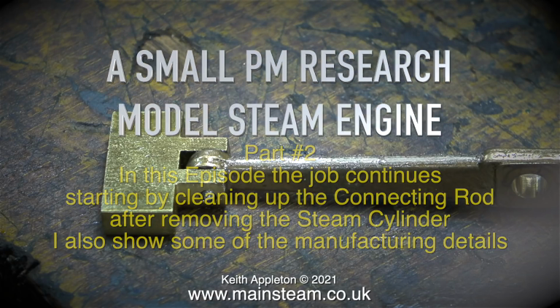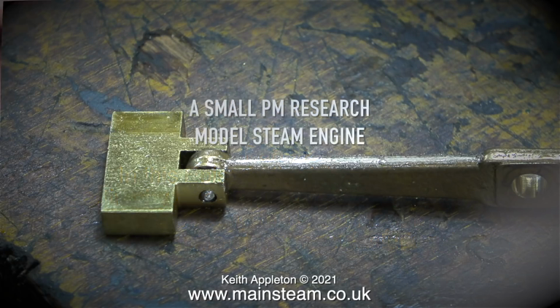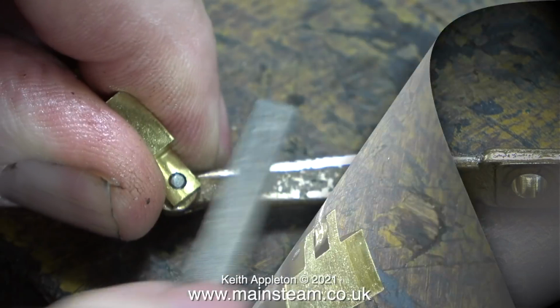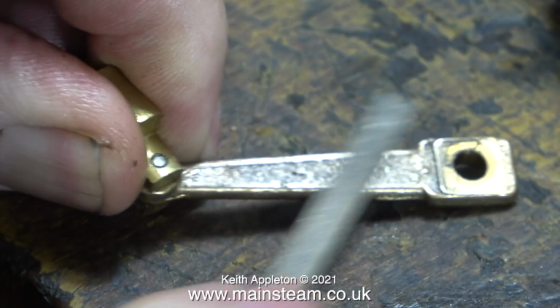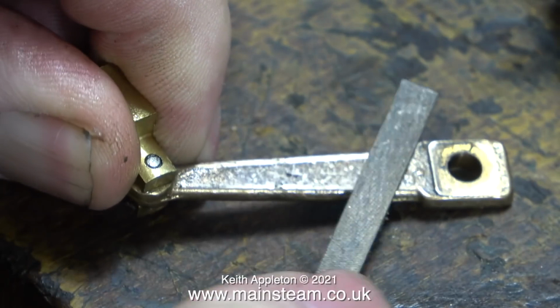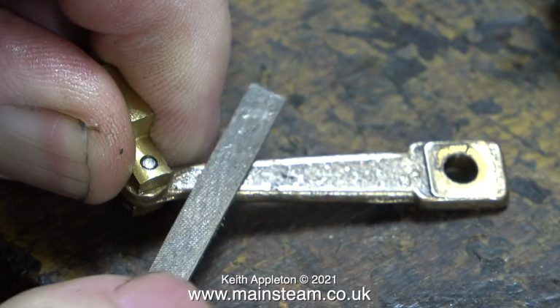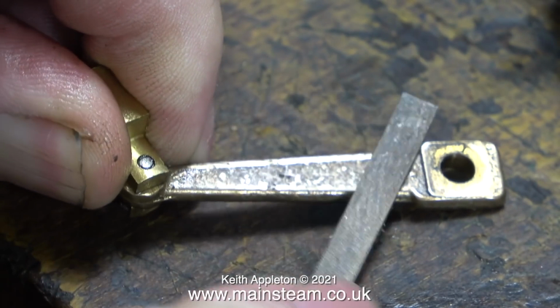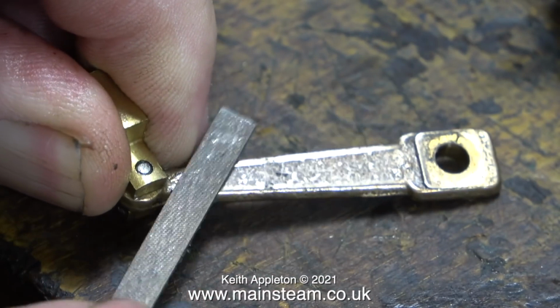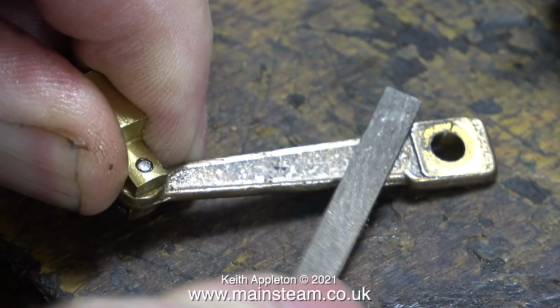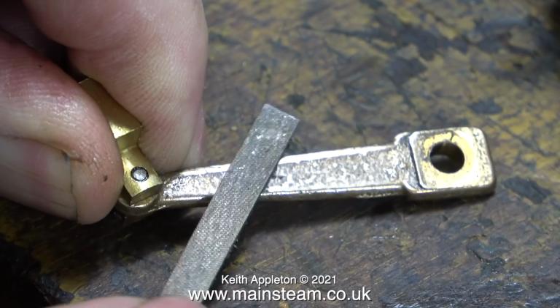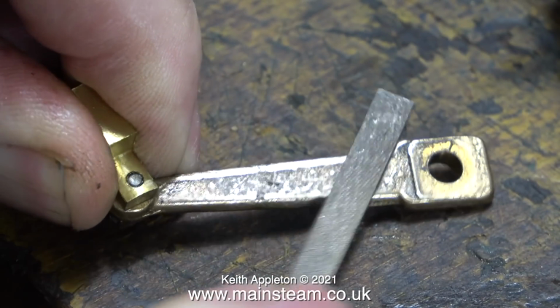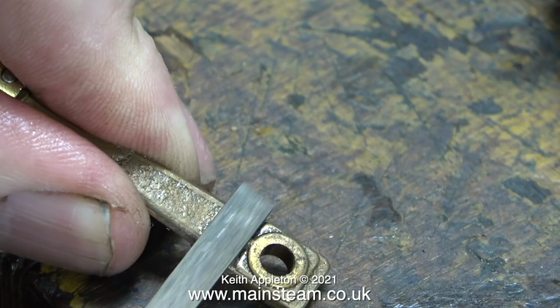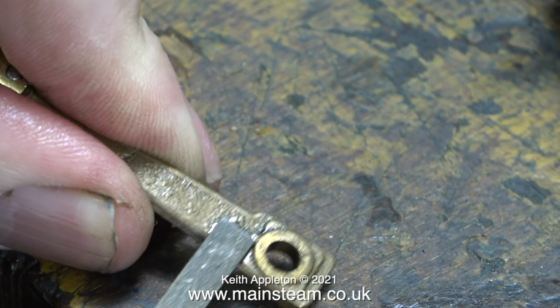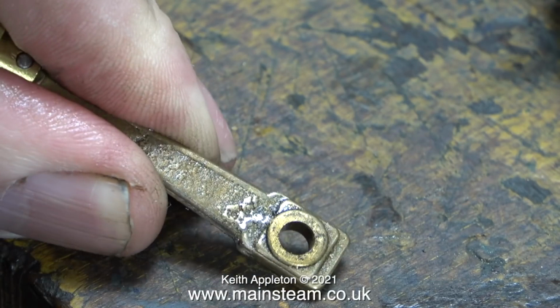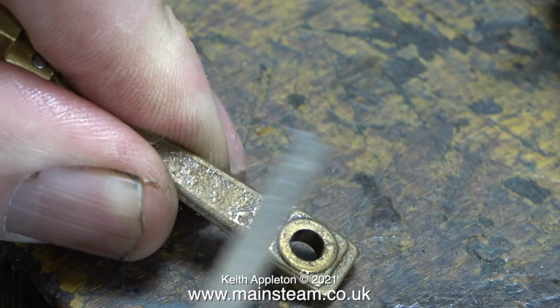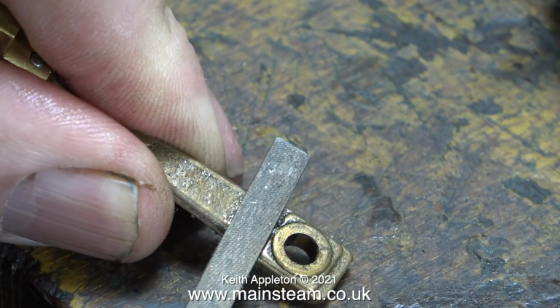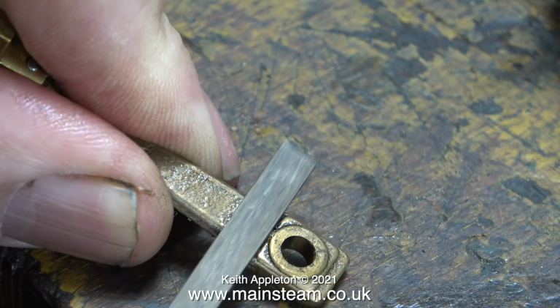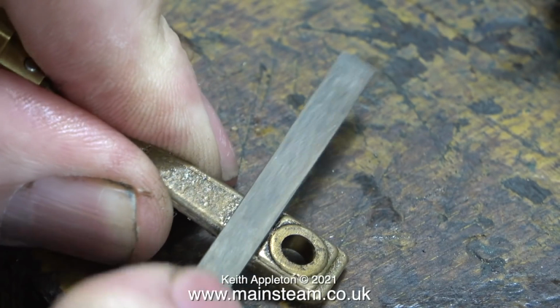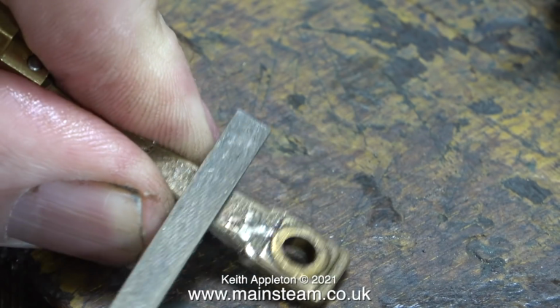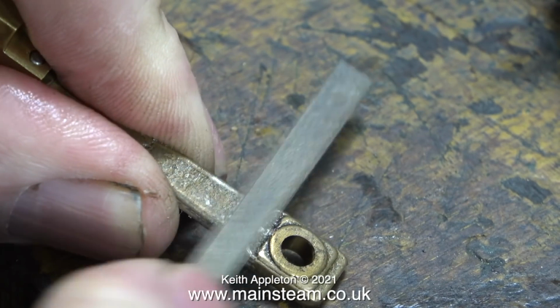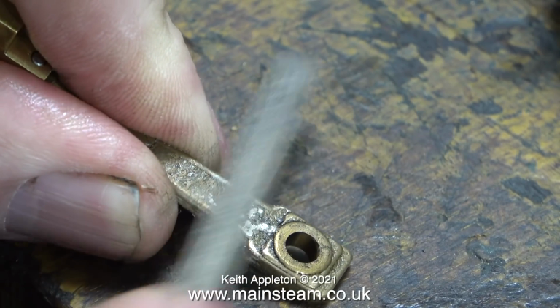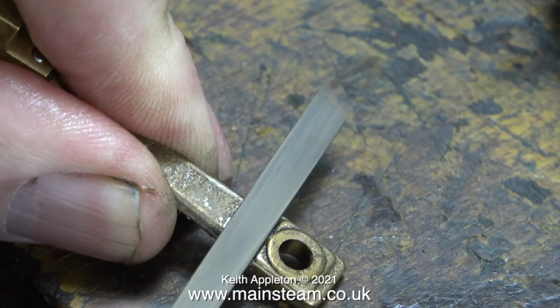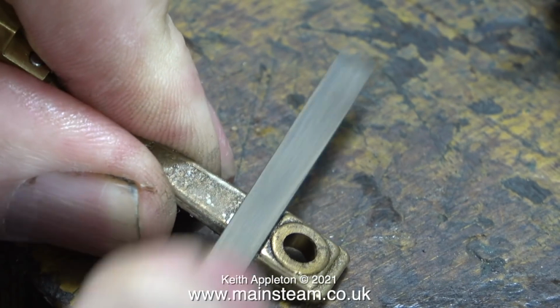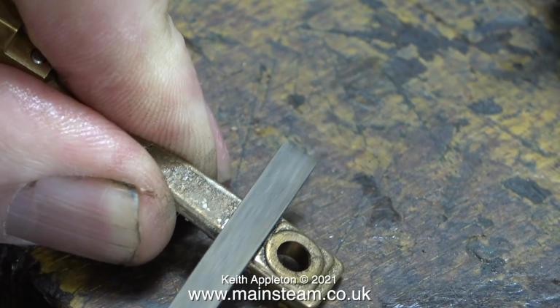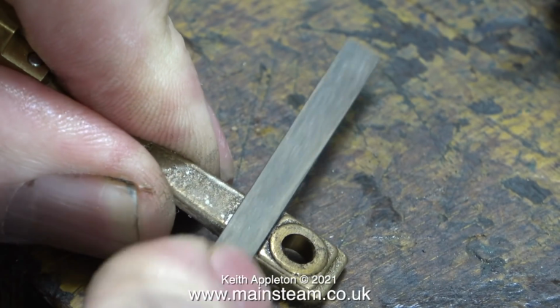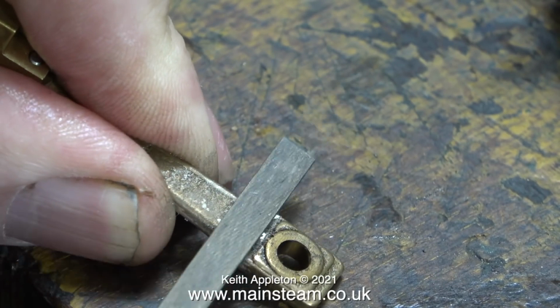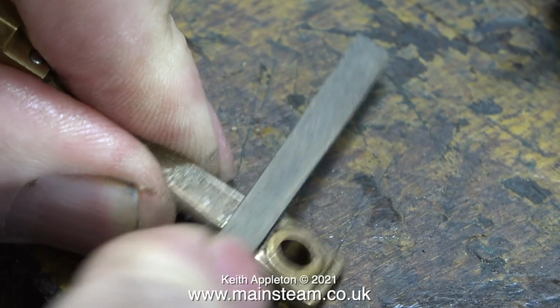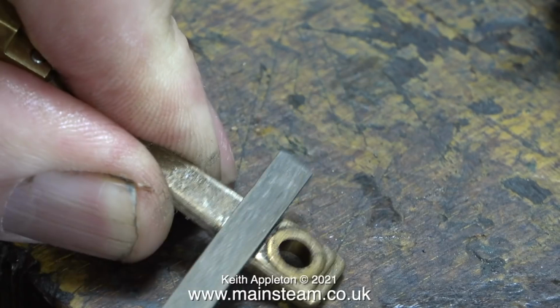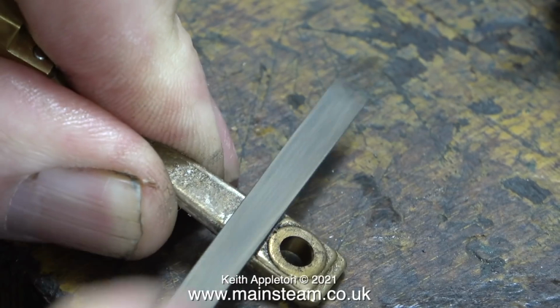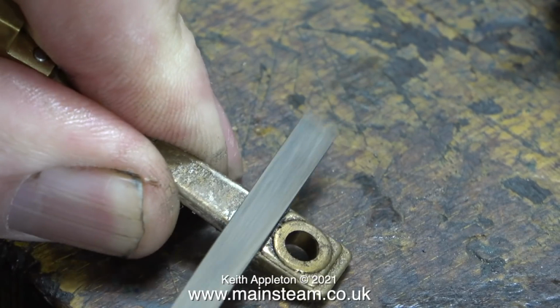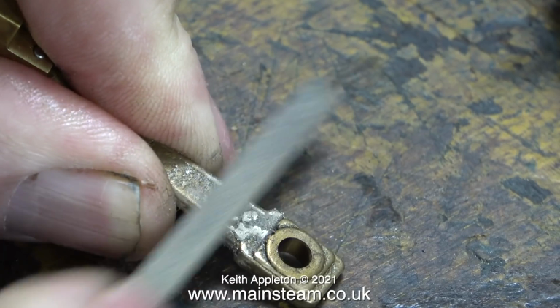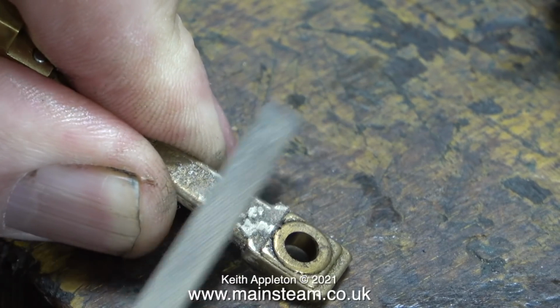When I received the engine the connecting rod had had no attention whatsoever — it was fitted to the engine just as it was taken out of the box. I'm trying to correct that by first of all using a needle file to clean up all the rough parts of the casting.